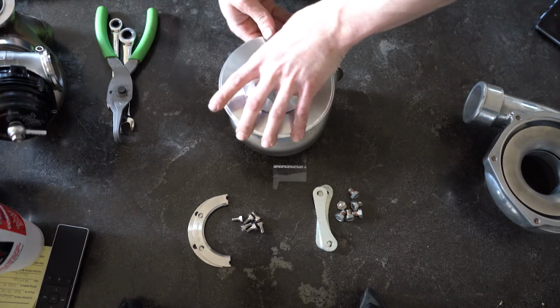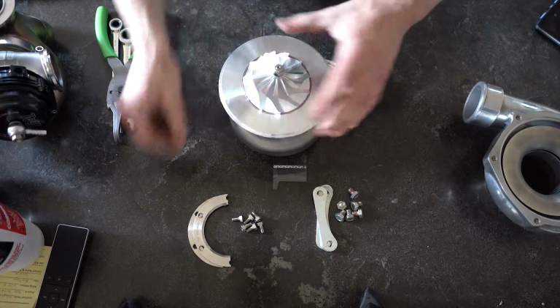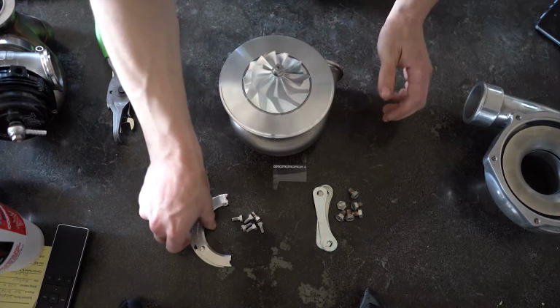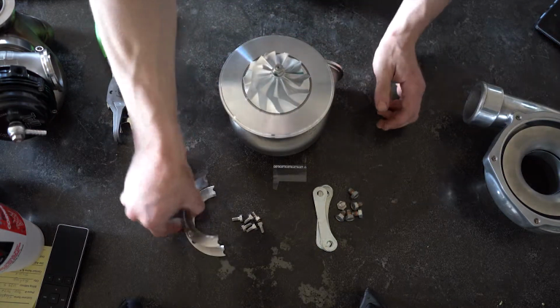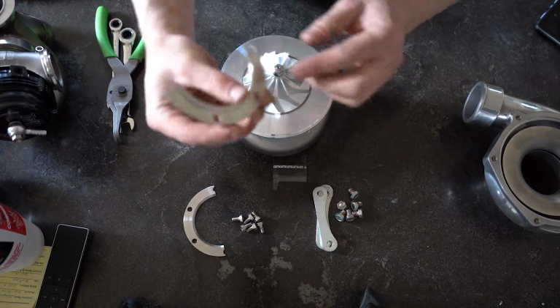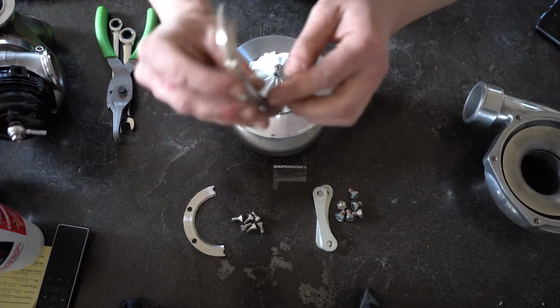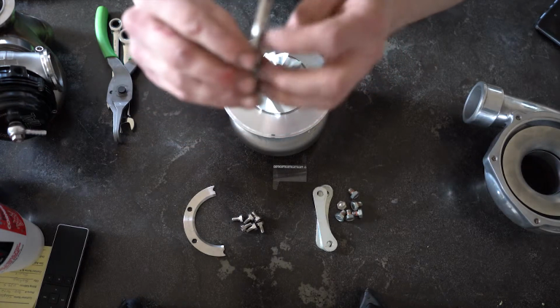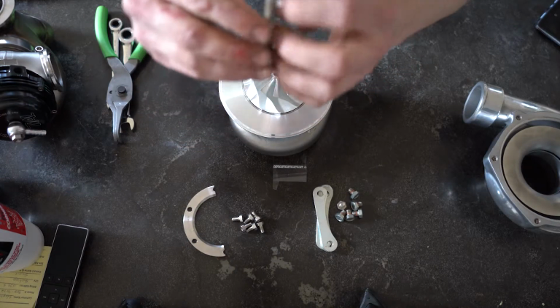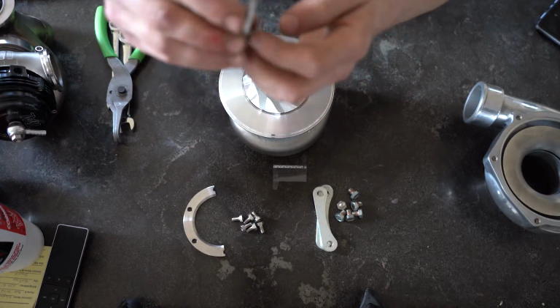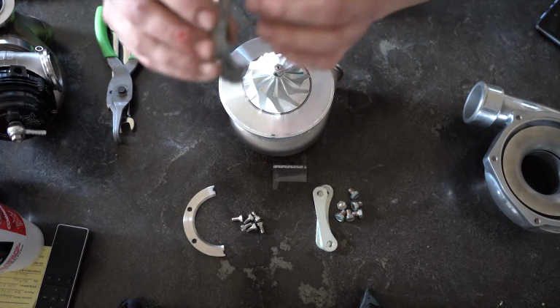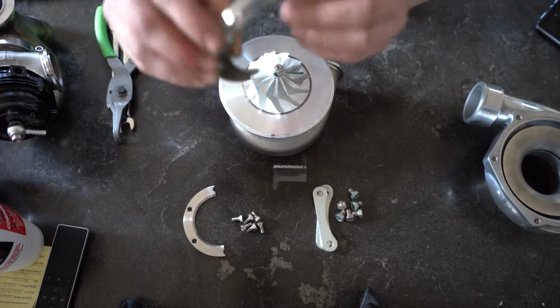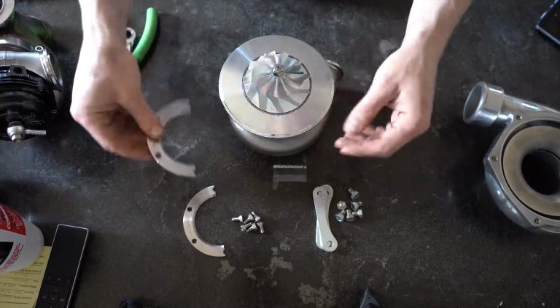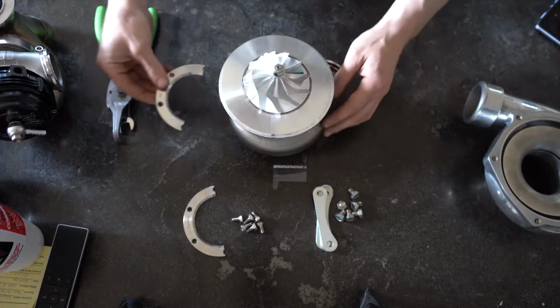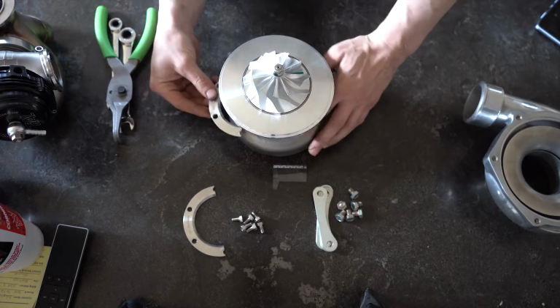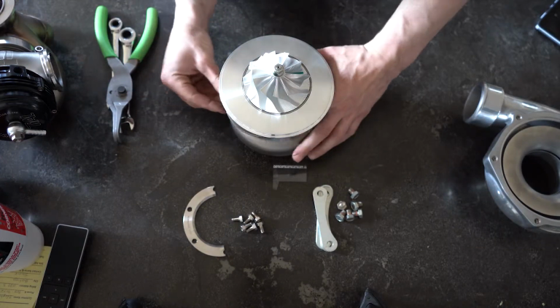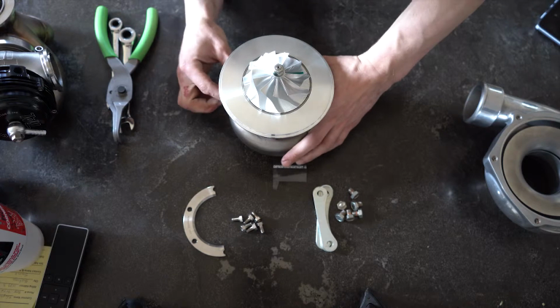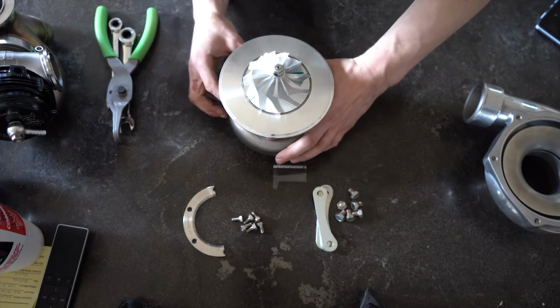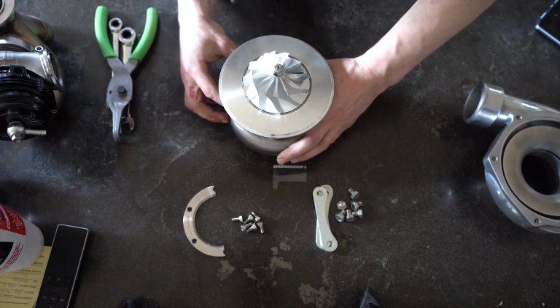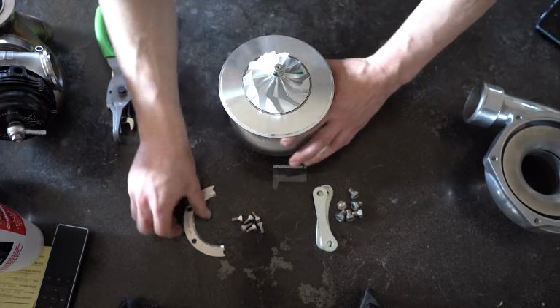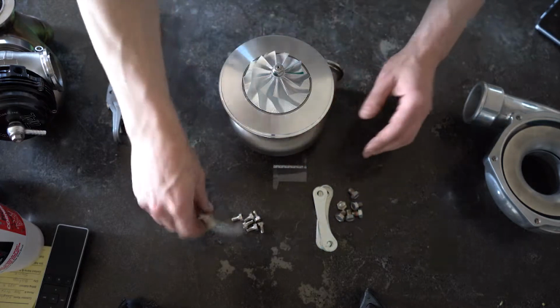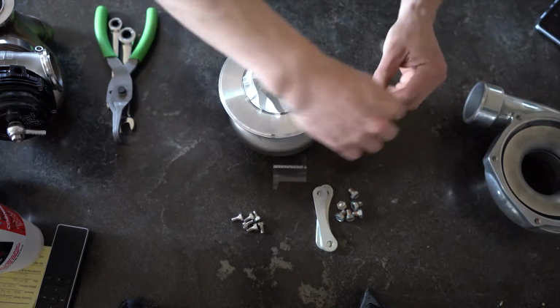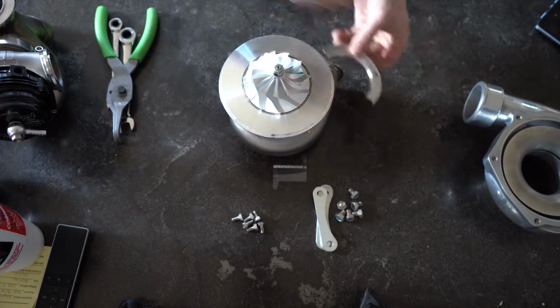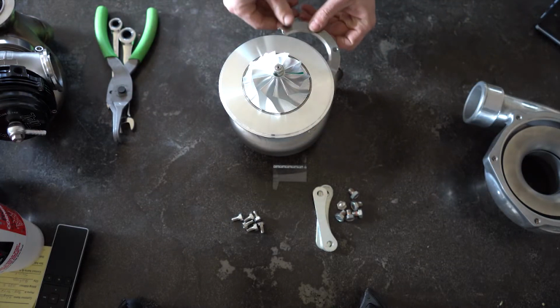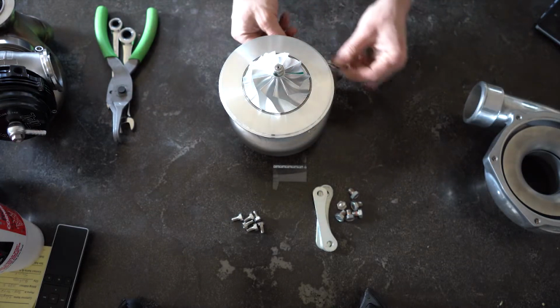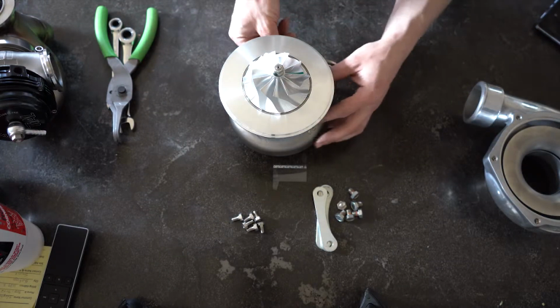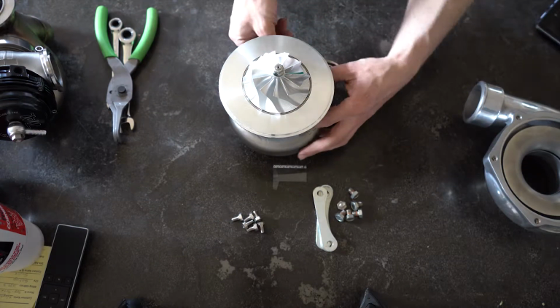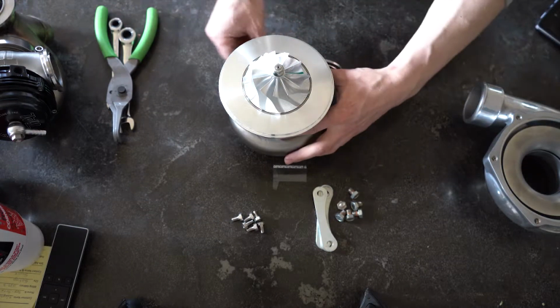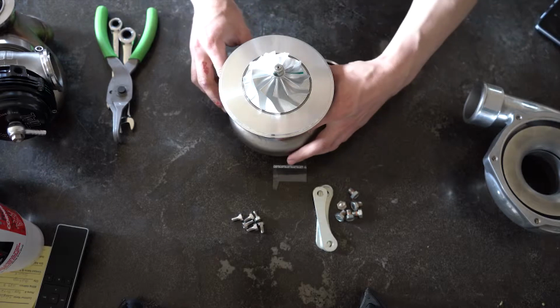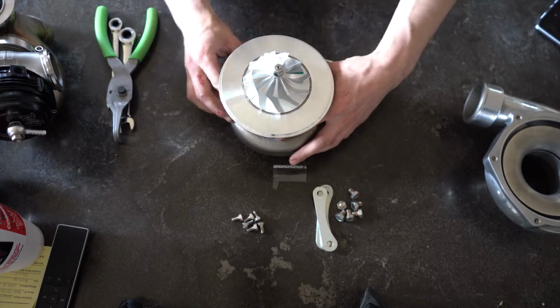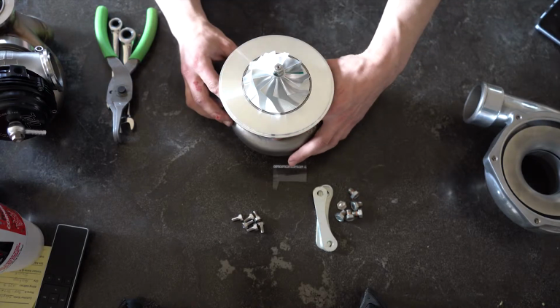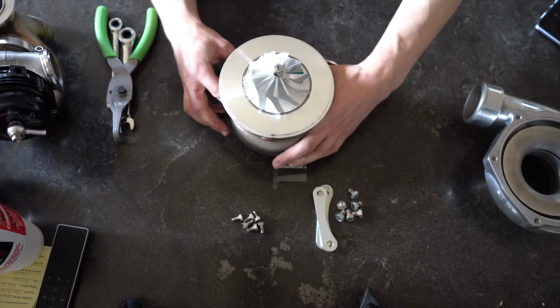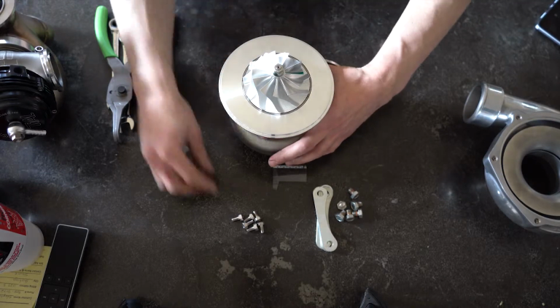Be nice and gentle. These have a lip on one side, and those lips are going to go down. And this locks the Chira right down to the turbine housing.